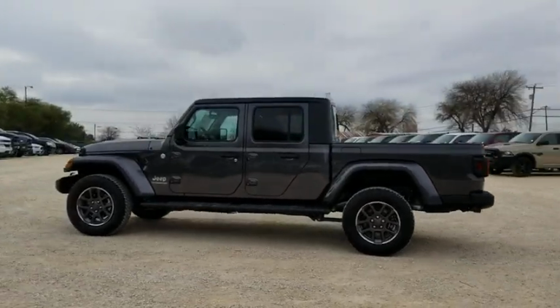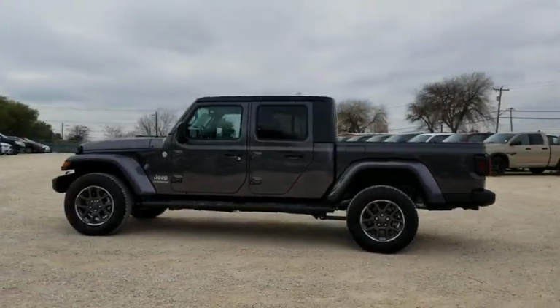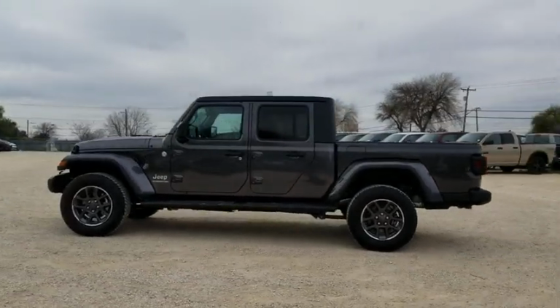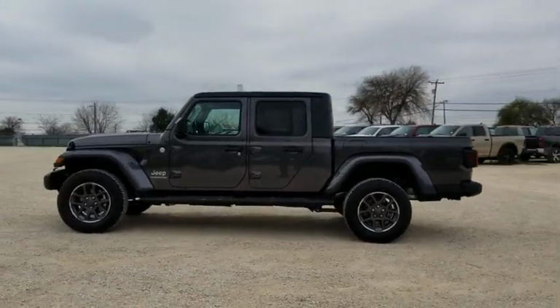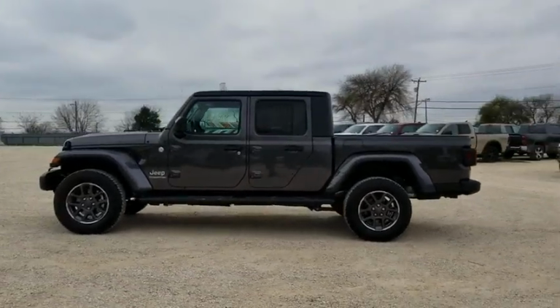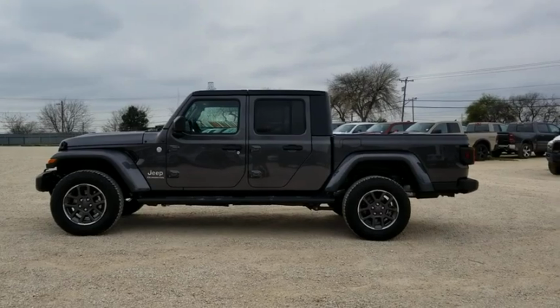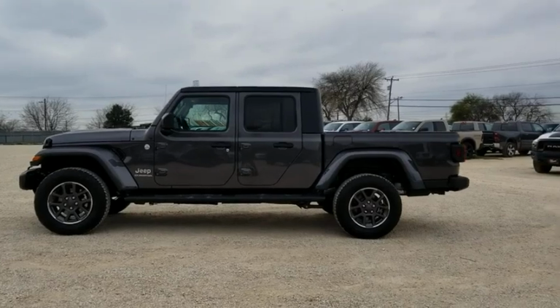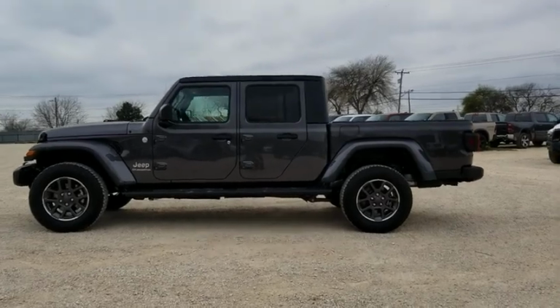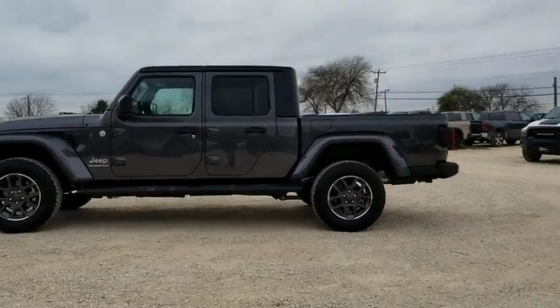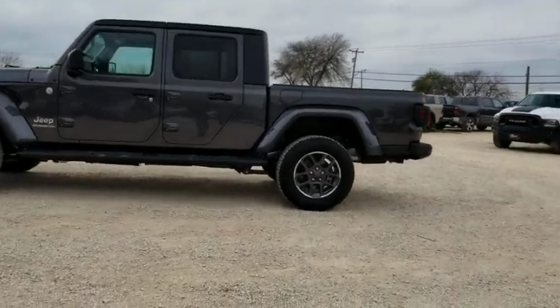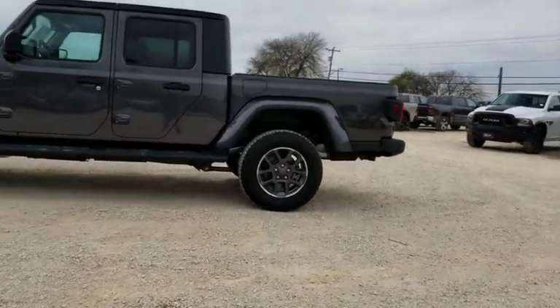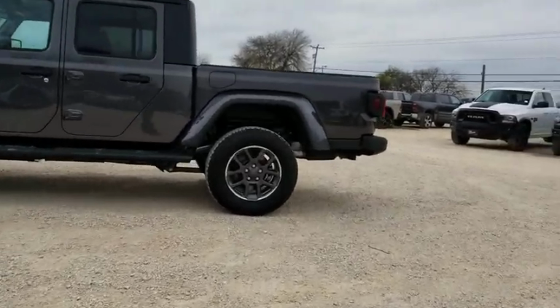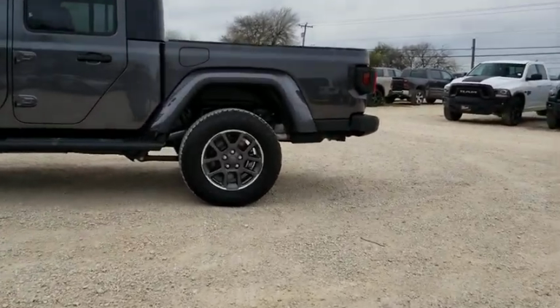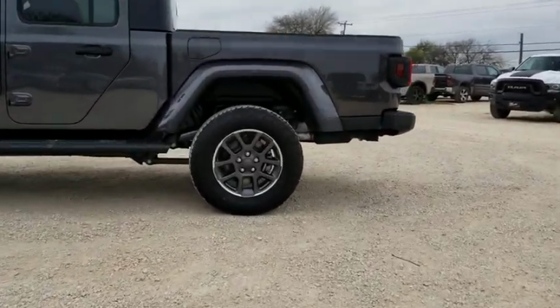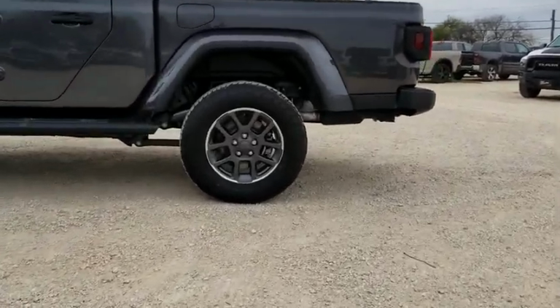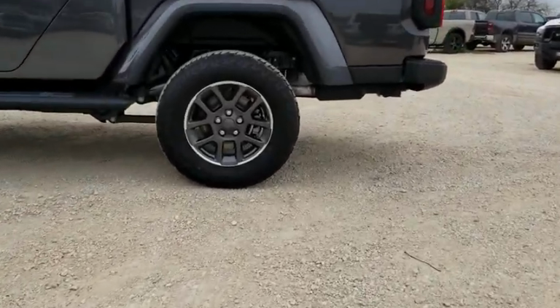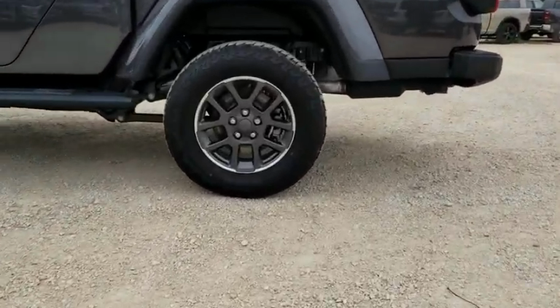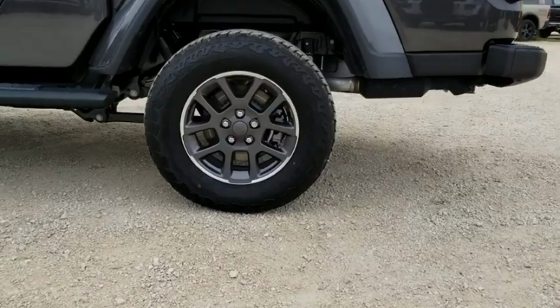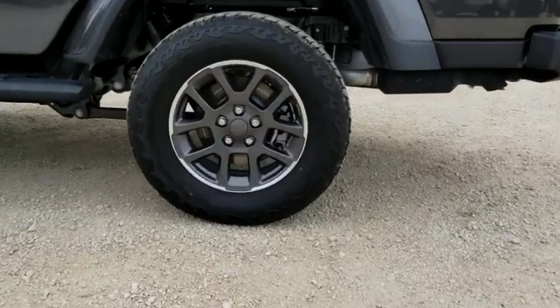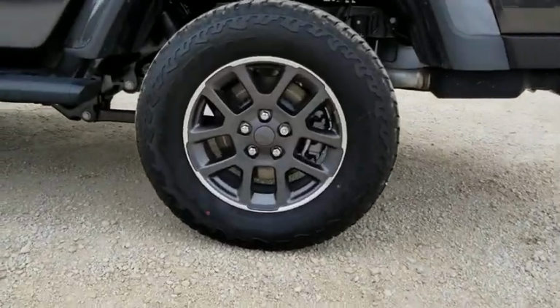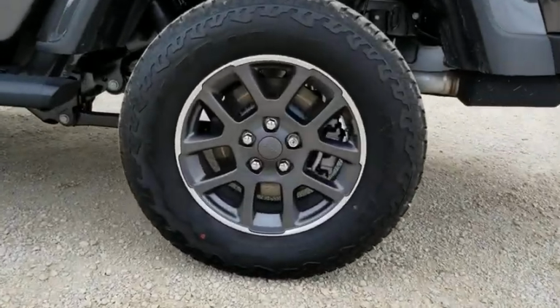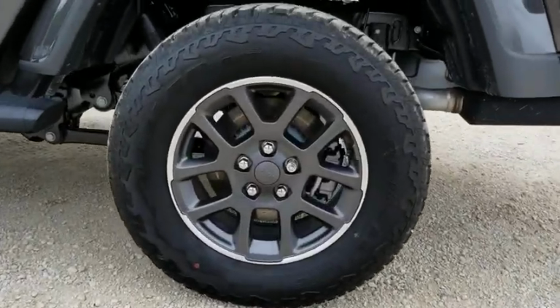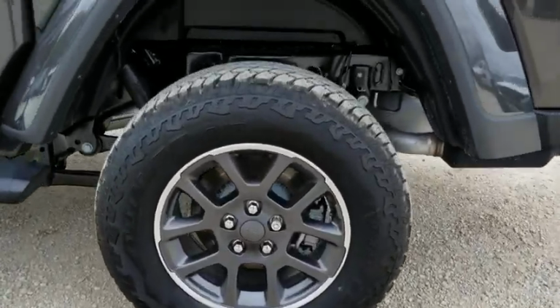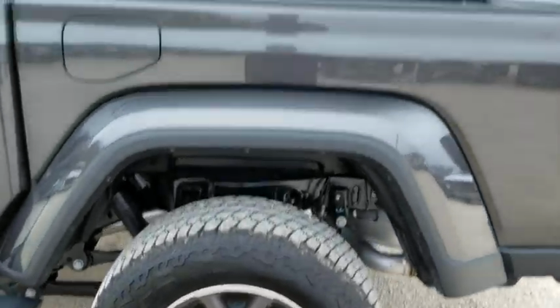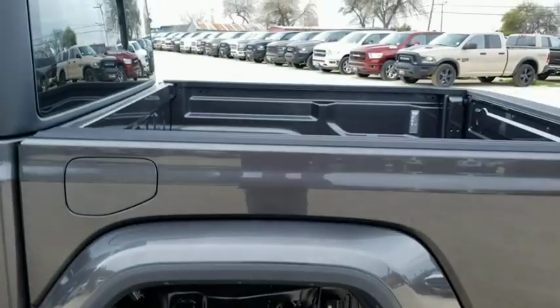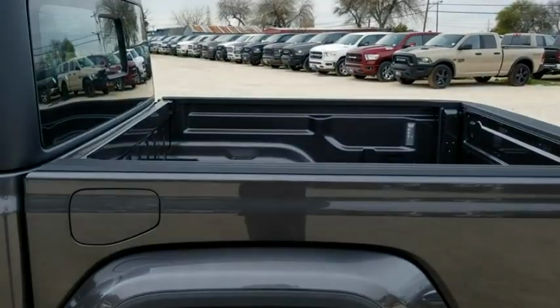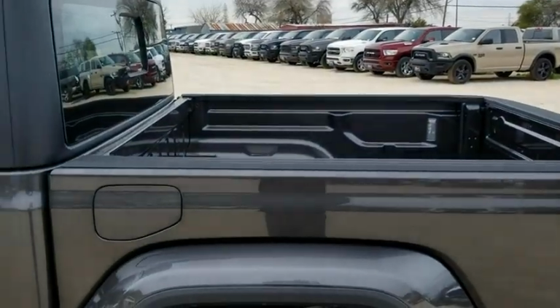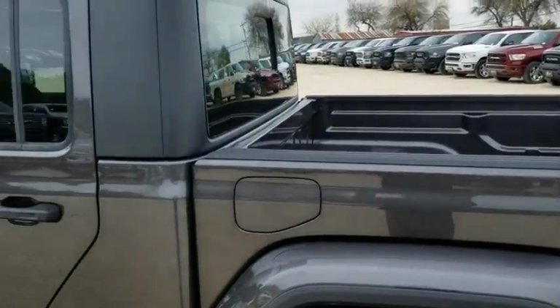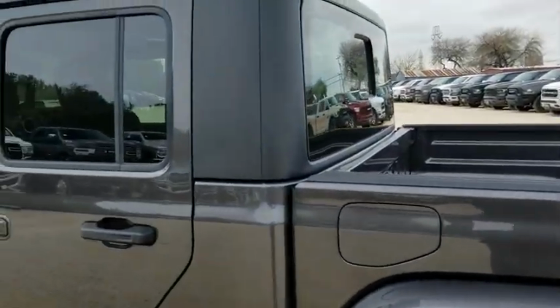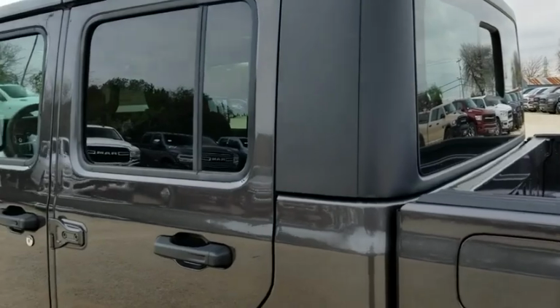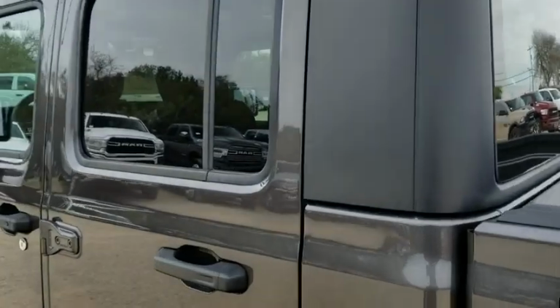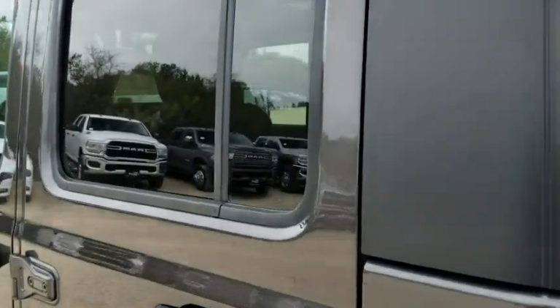Universal garage door opener, rear window defroster, power windows, electronic stability control, security system, compass, fog lights, heated steering wheel, heated front seats, trip computer, panic alarm, brake assist.